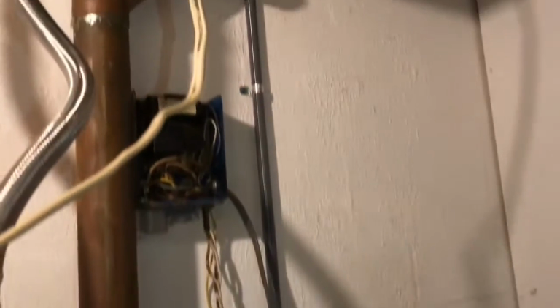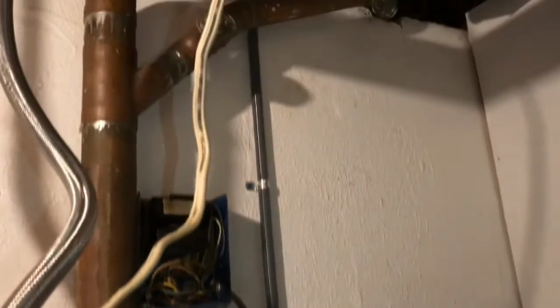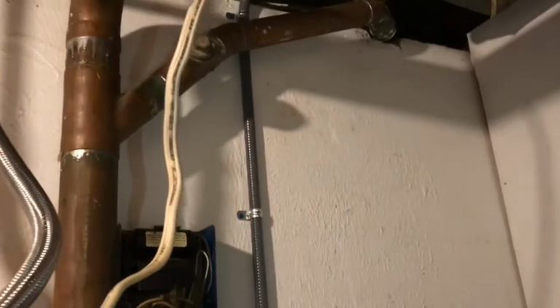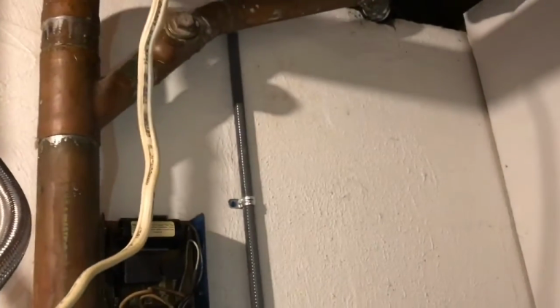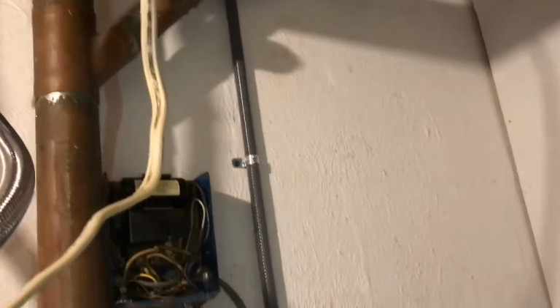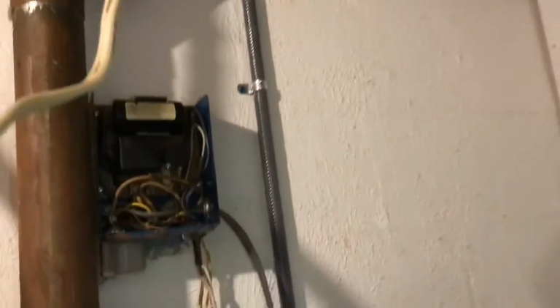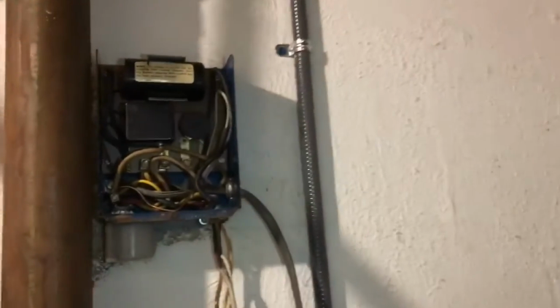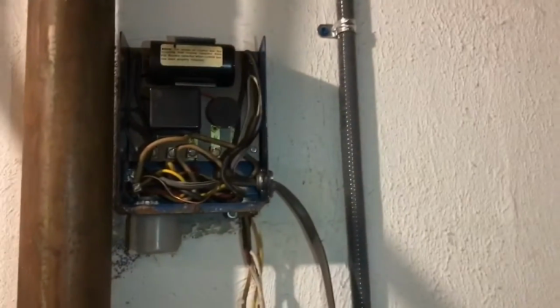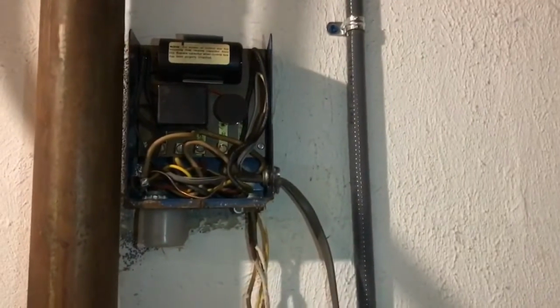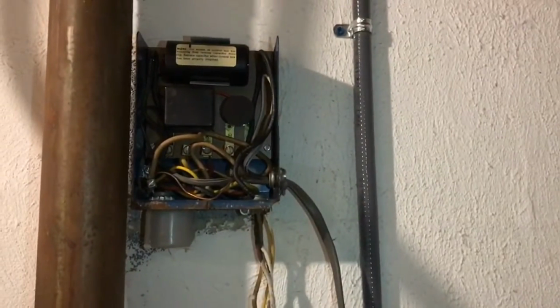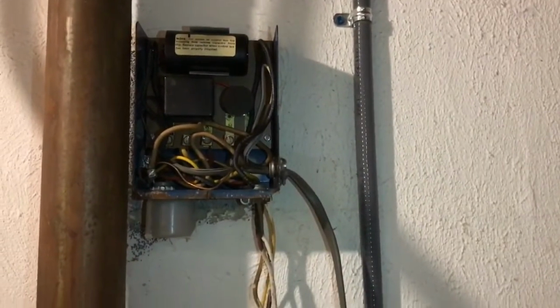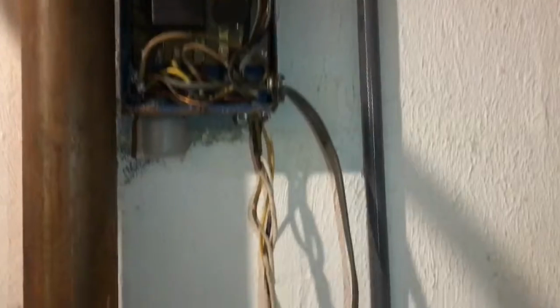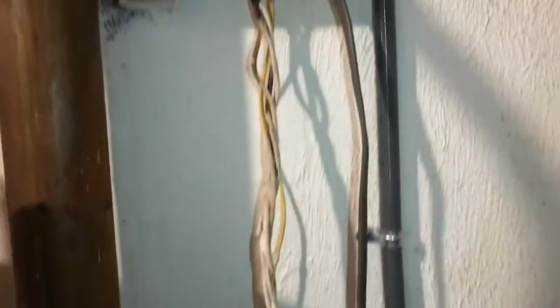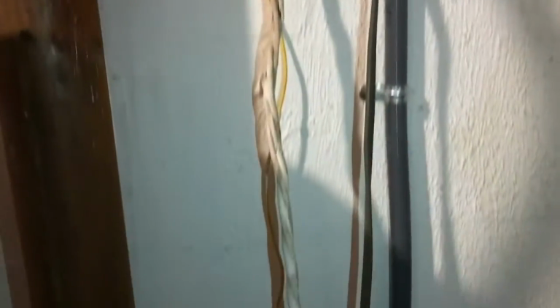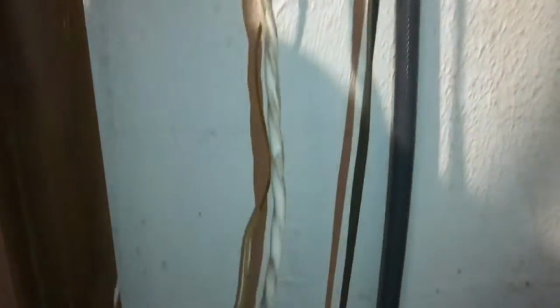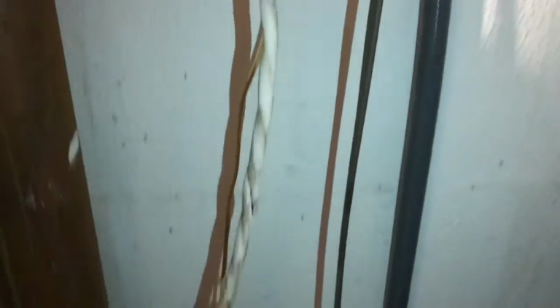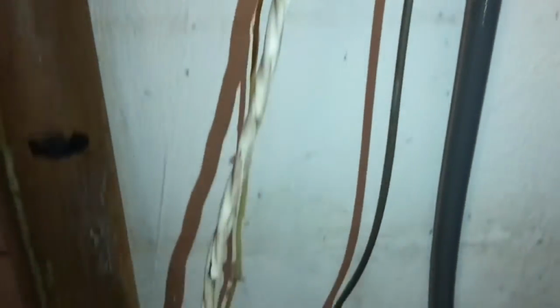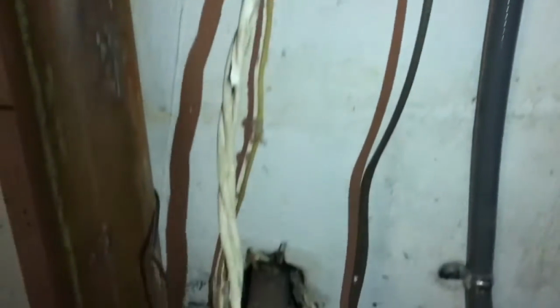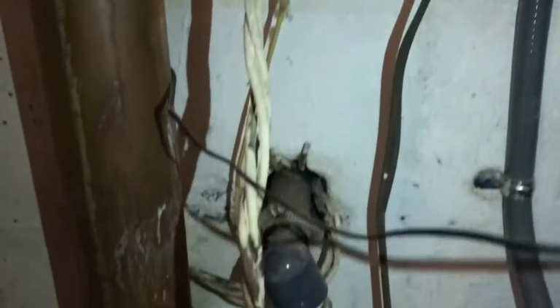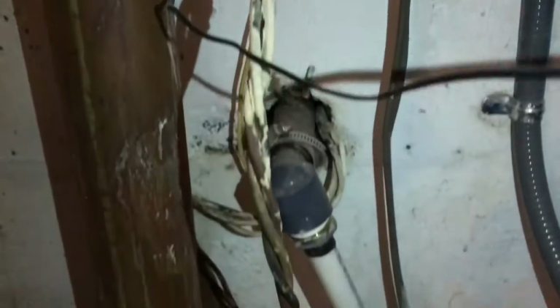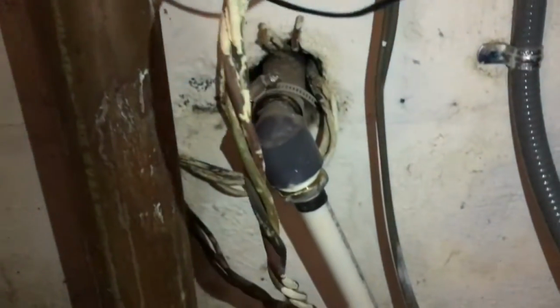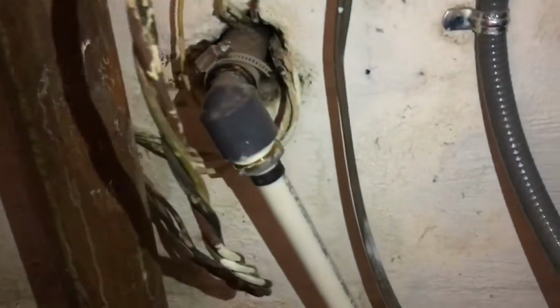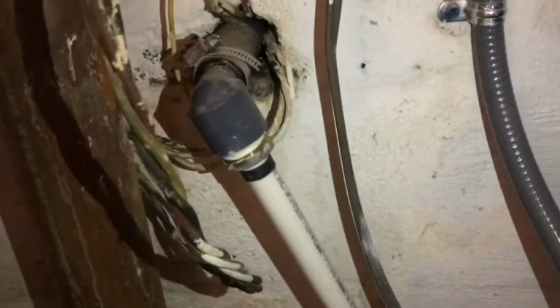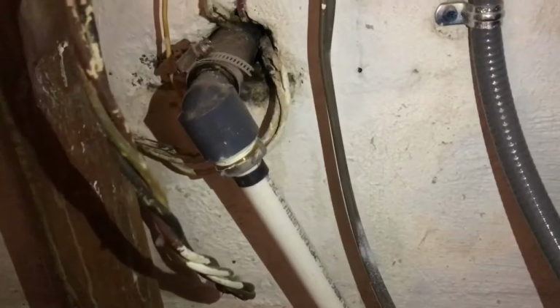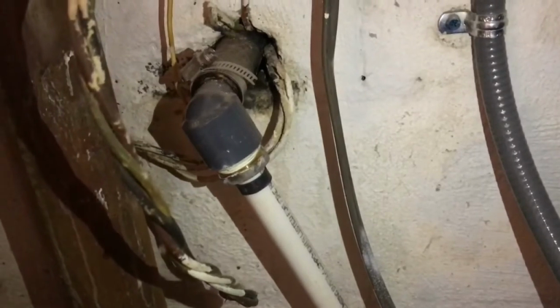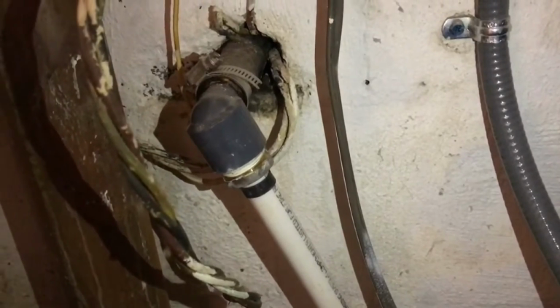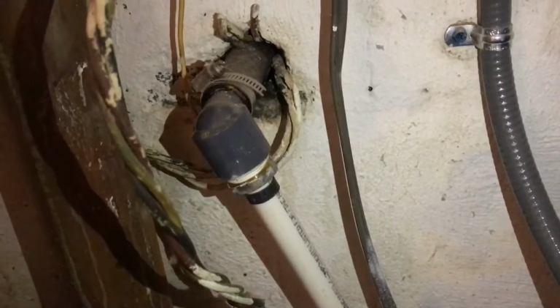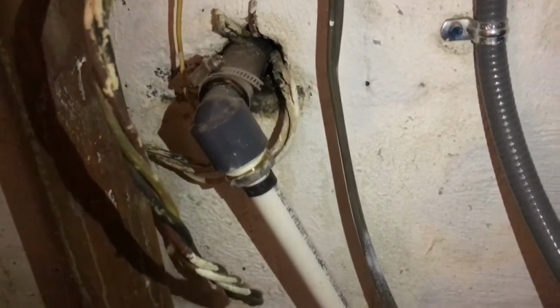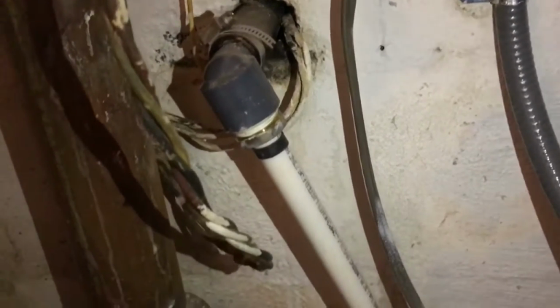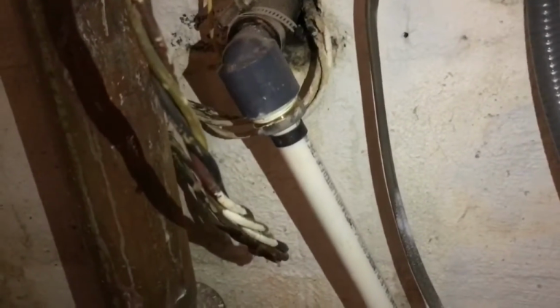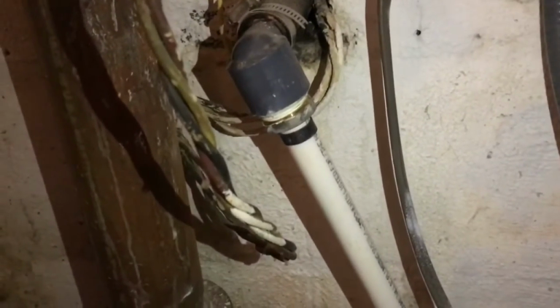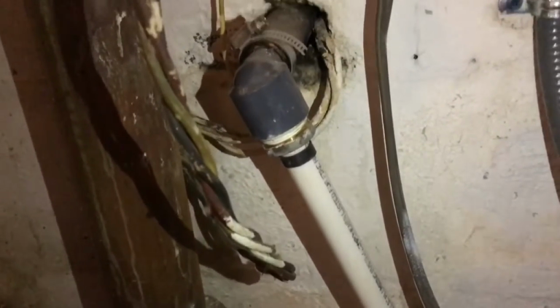There's the power coming in from the electrical box. This right here is the switch panel that controls the well pump. There are wires going out of the house, presumably to the wellhead, and also a pipe coming in, also presumably from the wellhead.